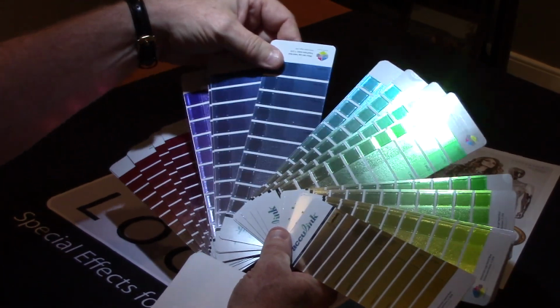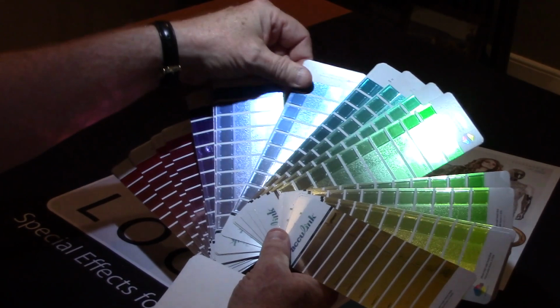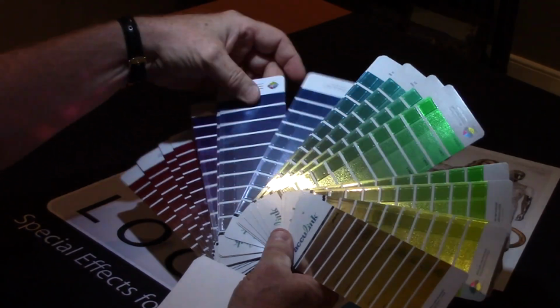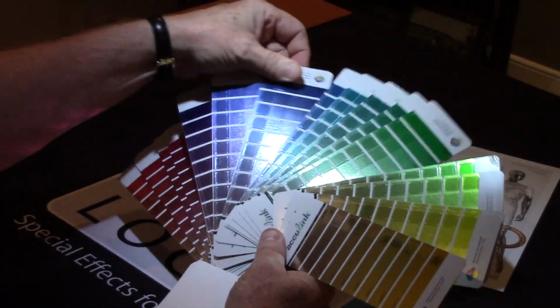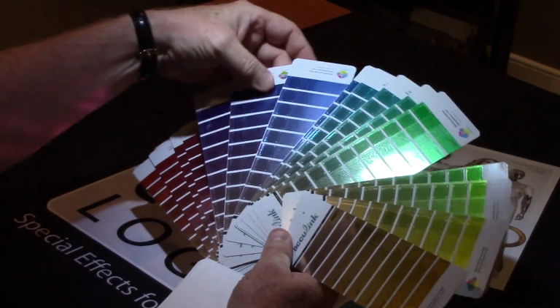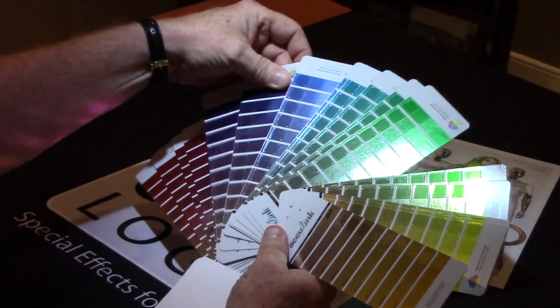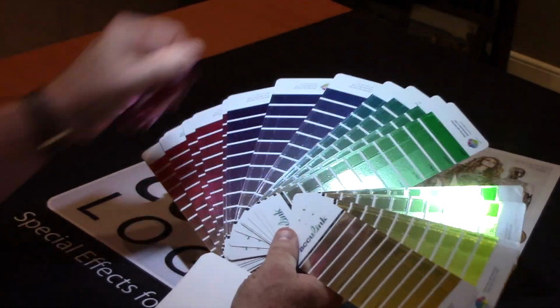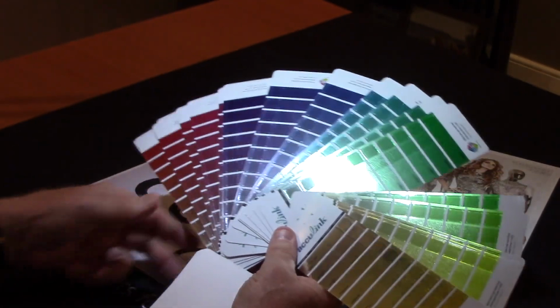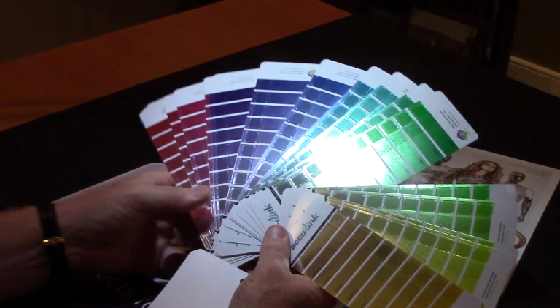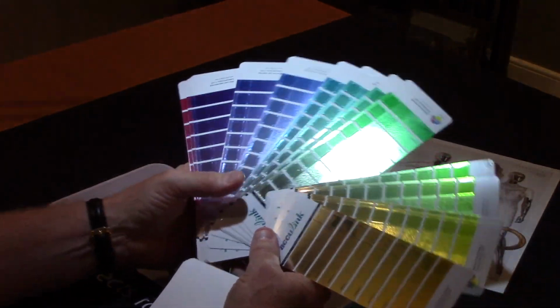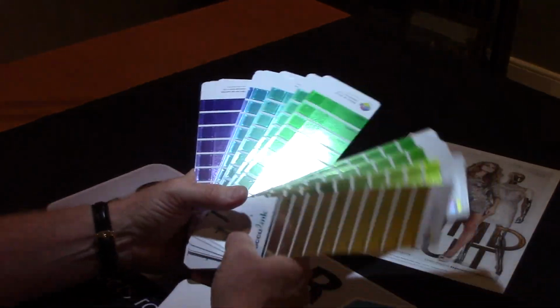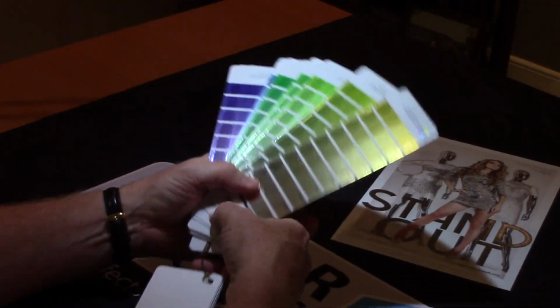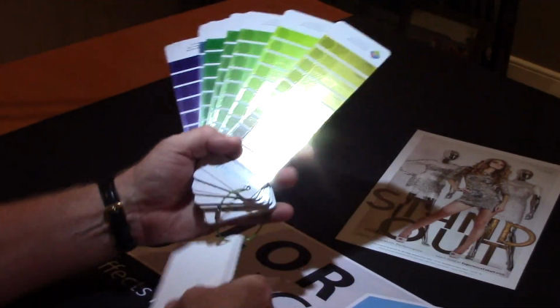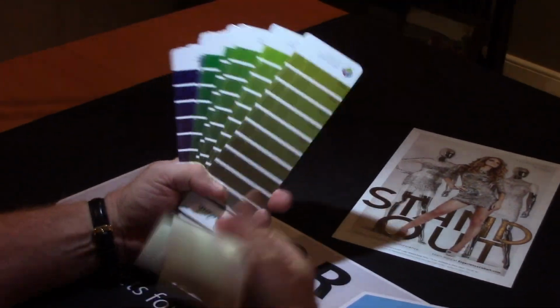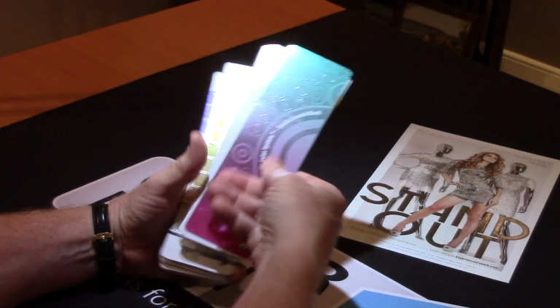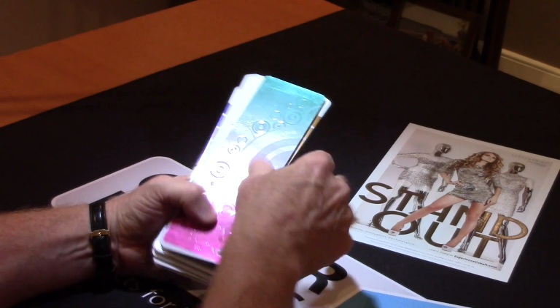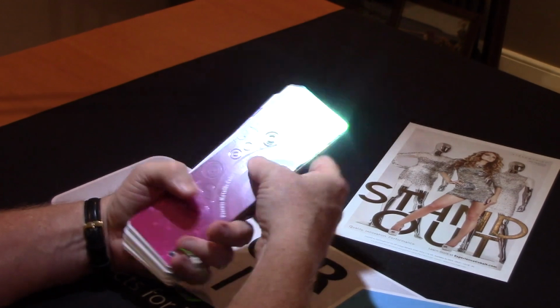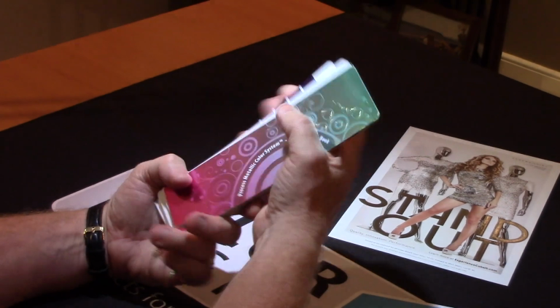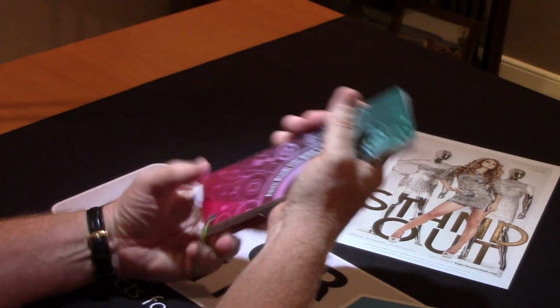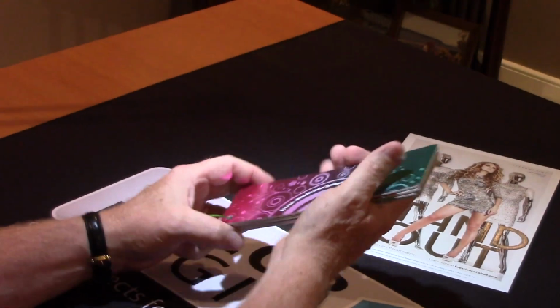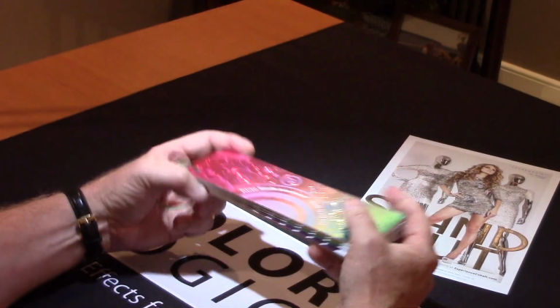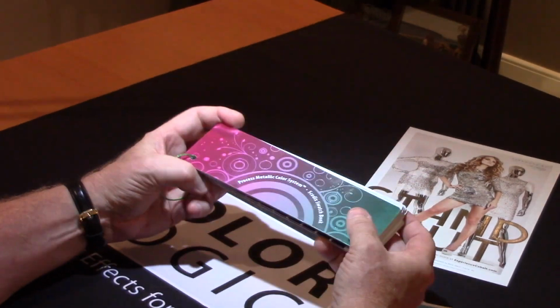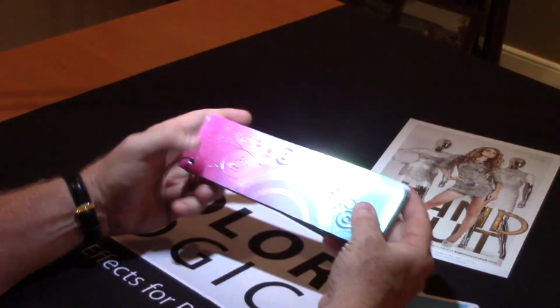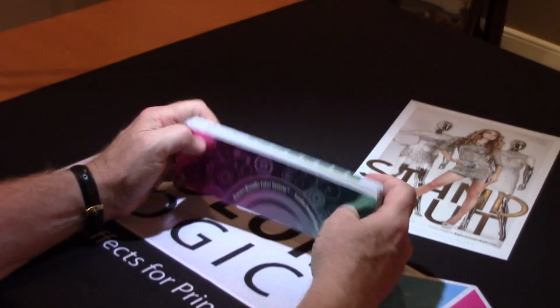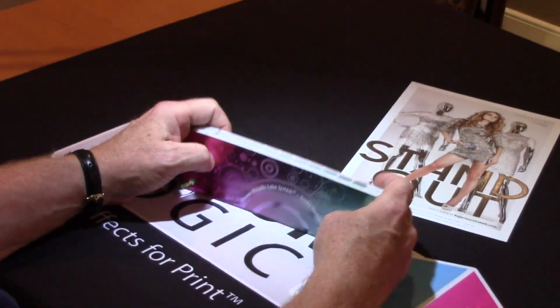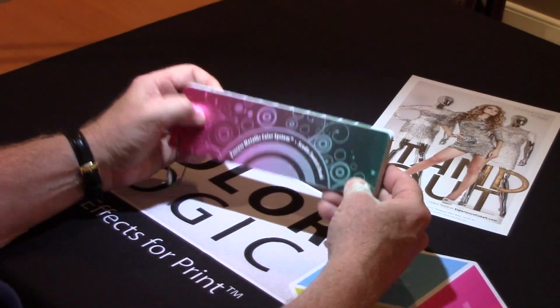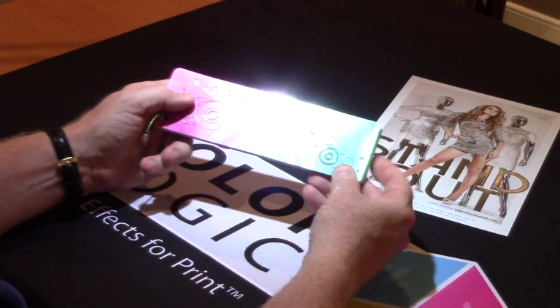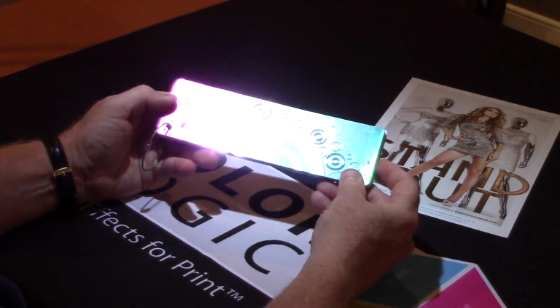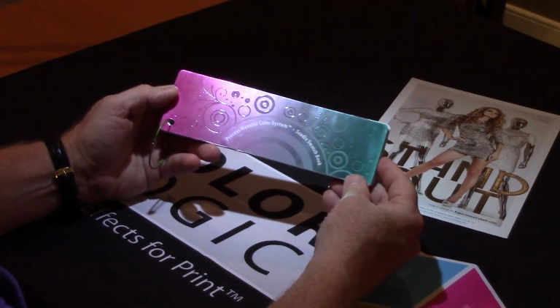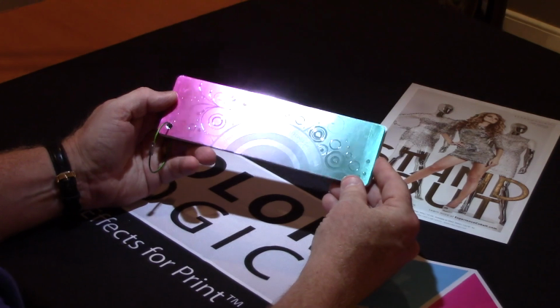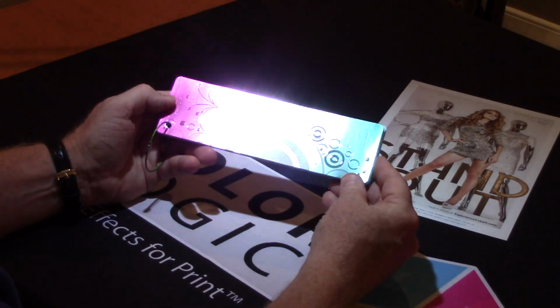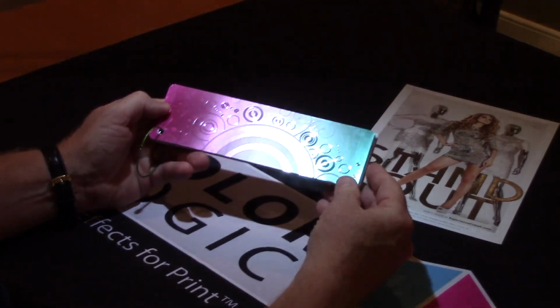I want to thank everybody who contributed on this — ESCO for cutting it, Acculink for printing it and putting their SCOTIX on top, and Kernow for supplying the stock.